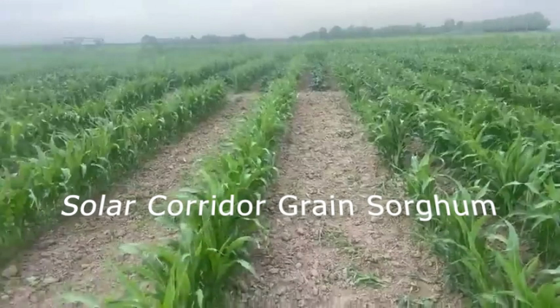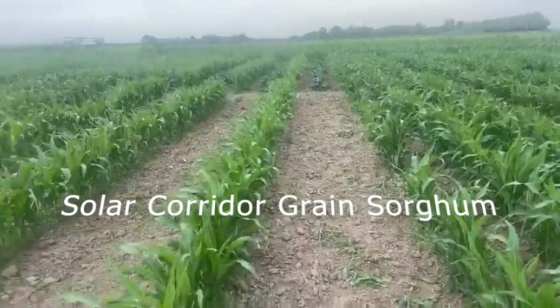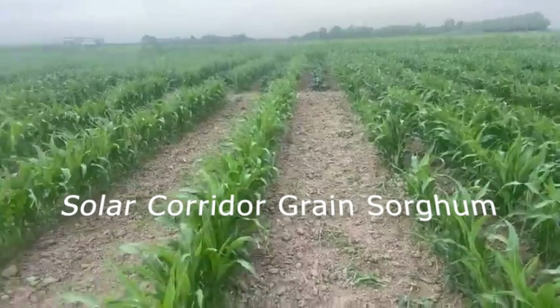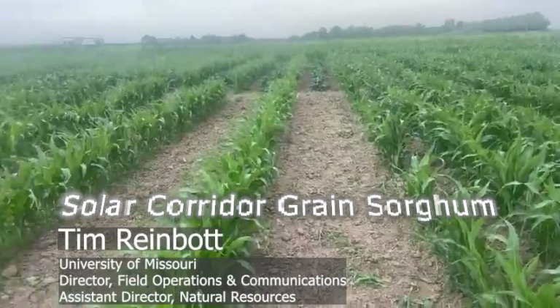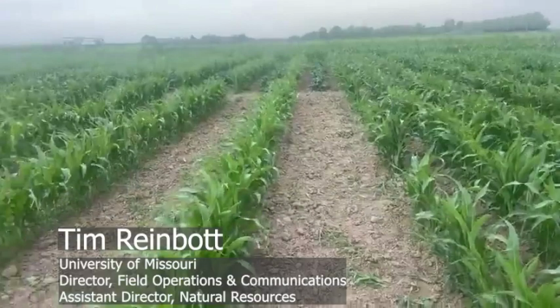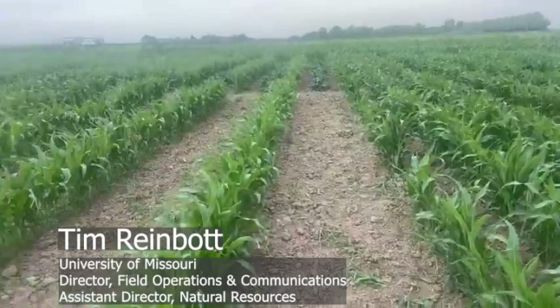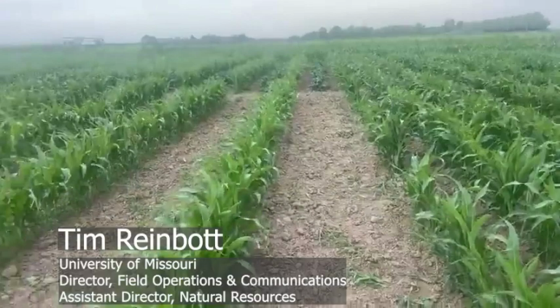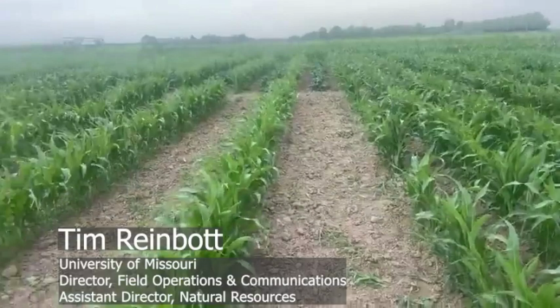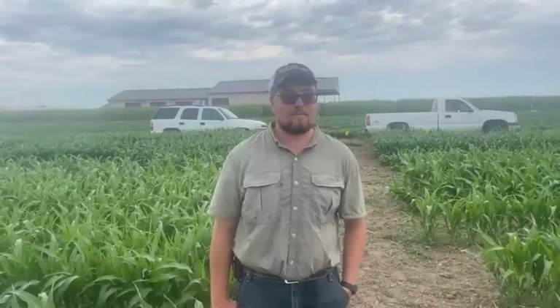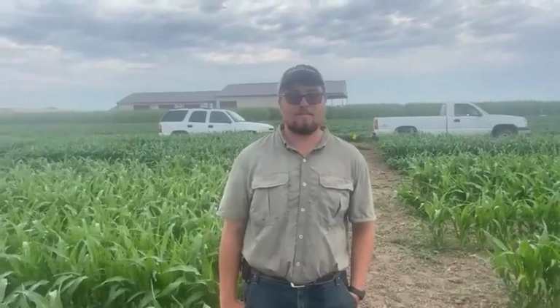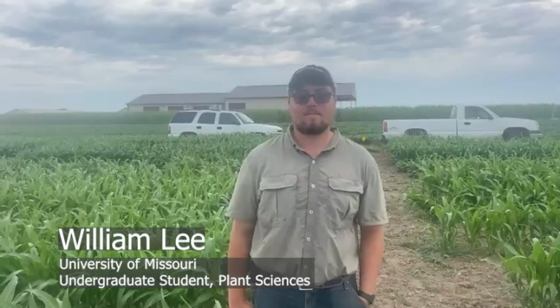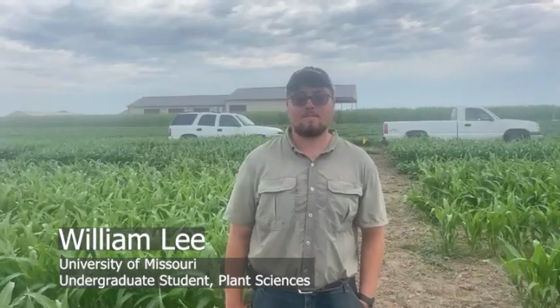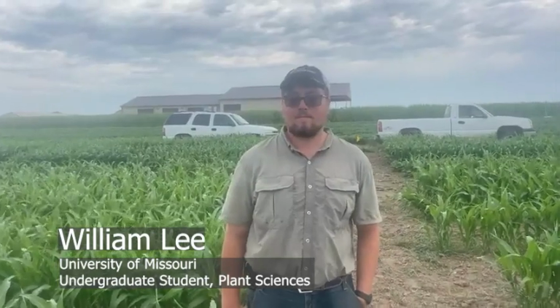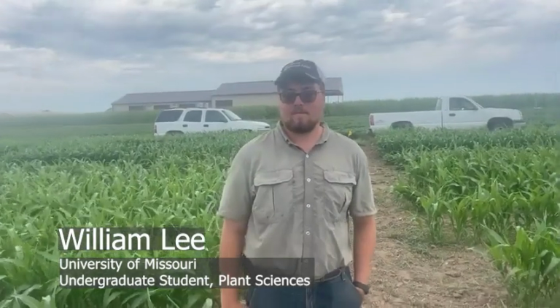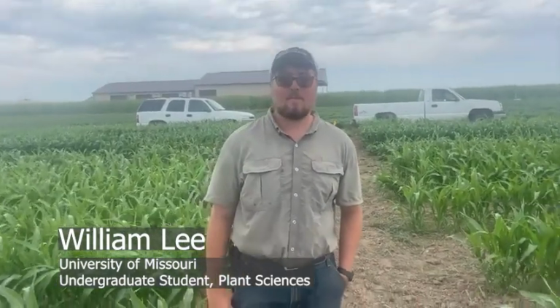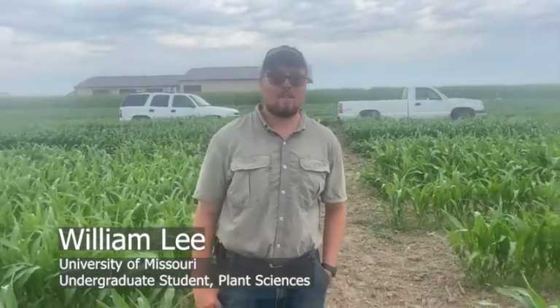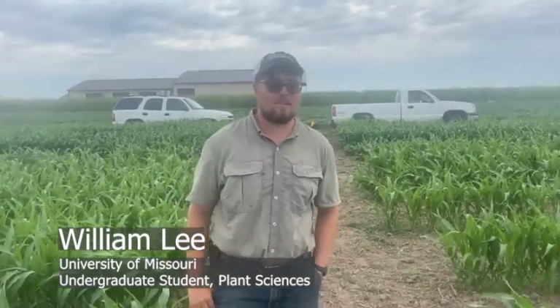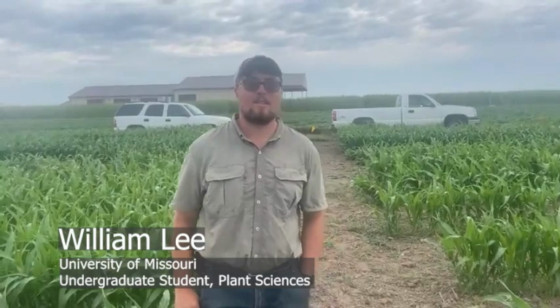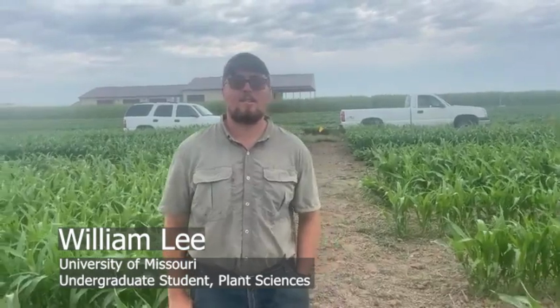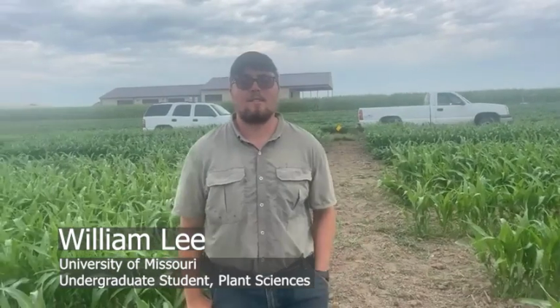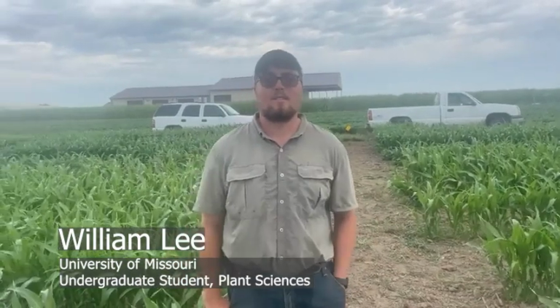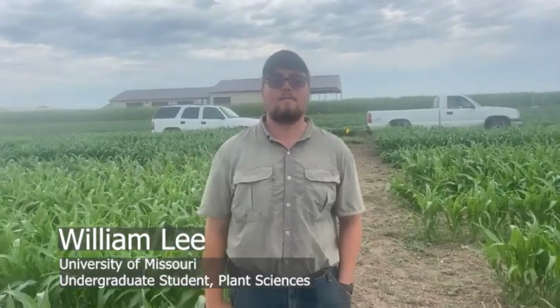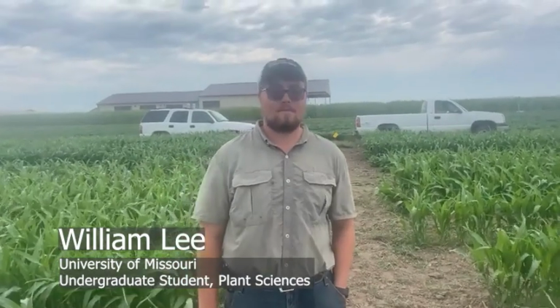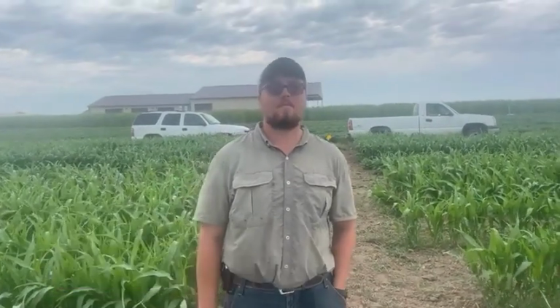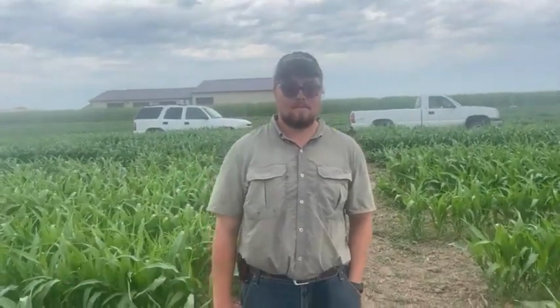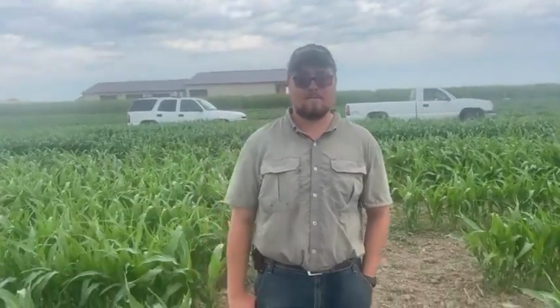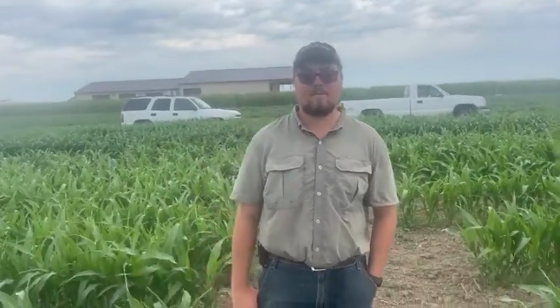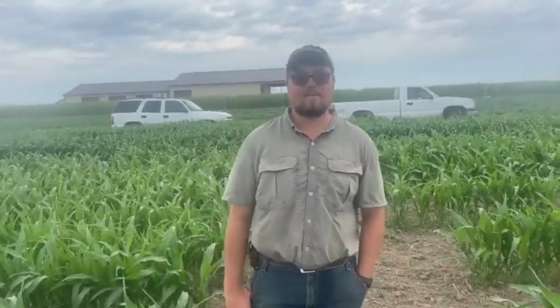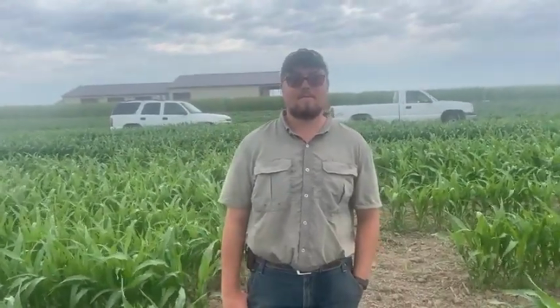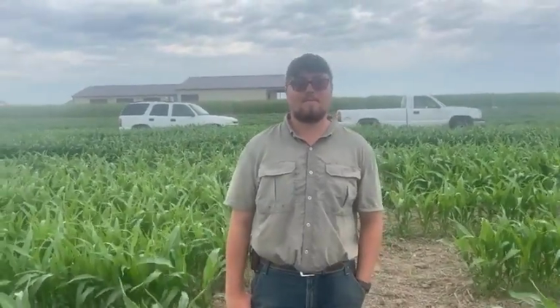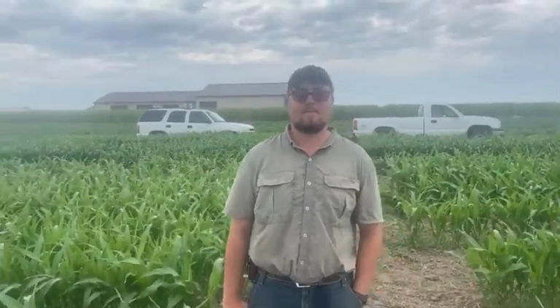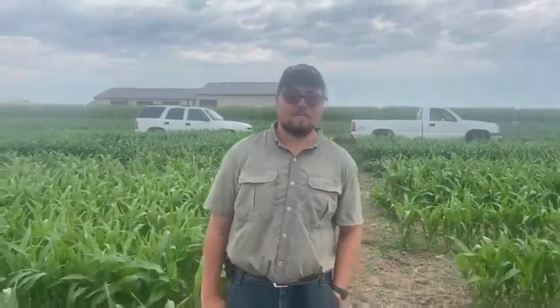We're out here at the Bradford Research Center. William is a junior major in plant sciences at University of Missouri, and he's going to be talking about the solar corridor system.